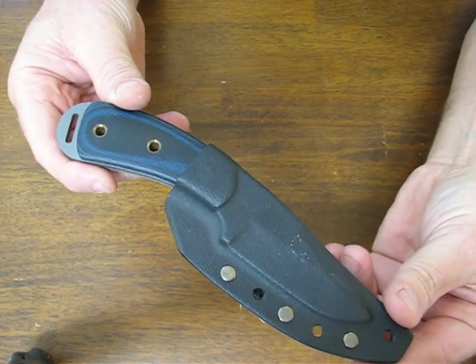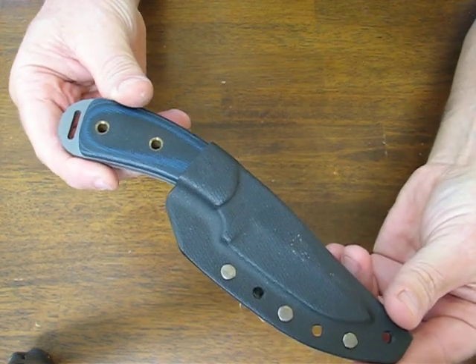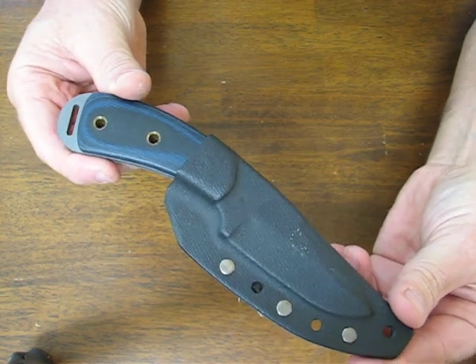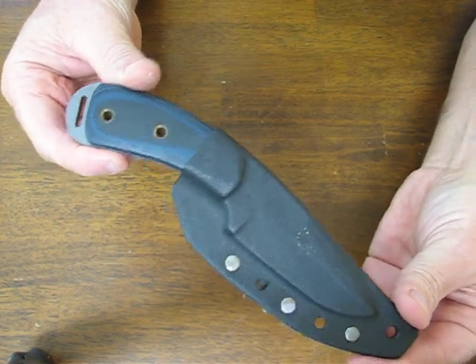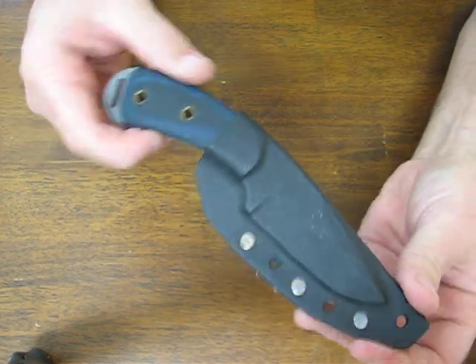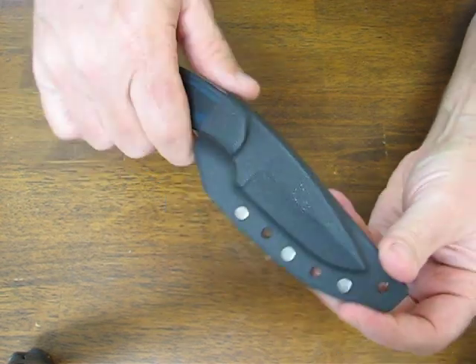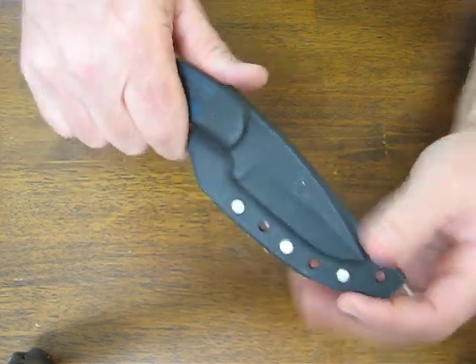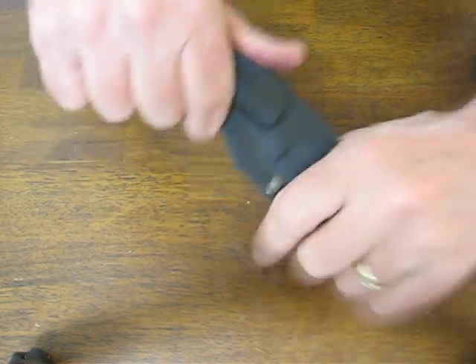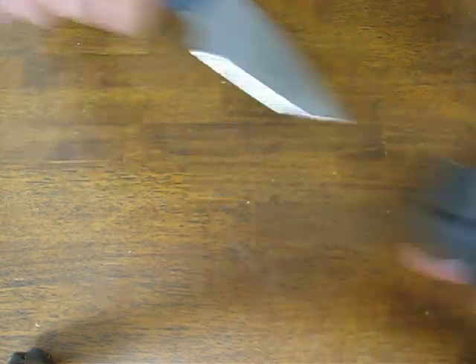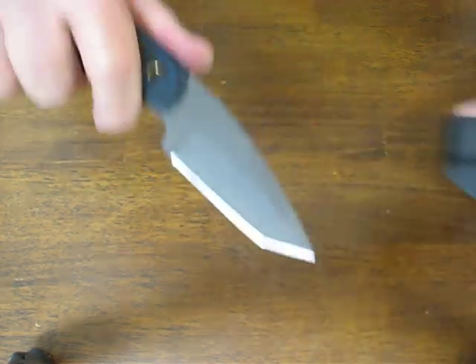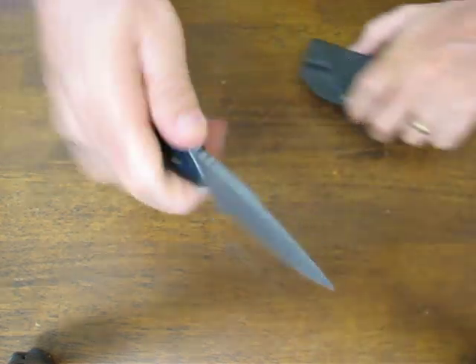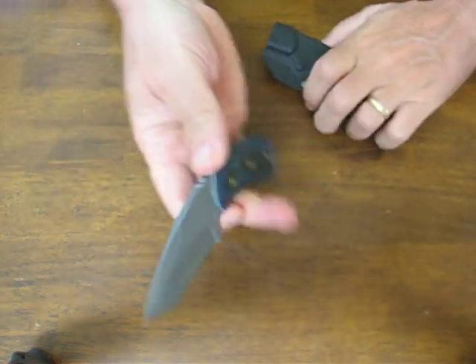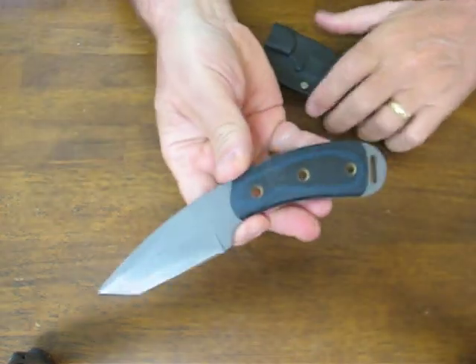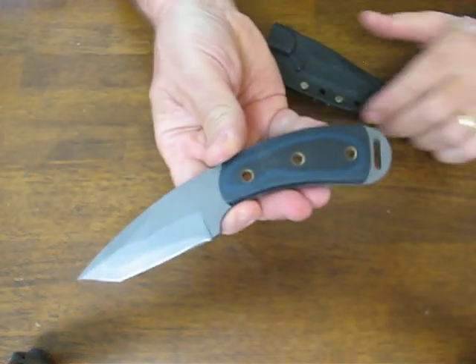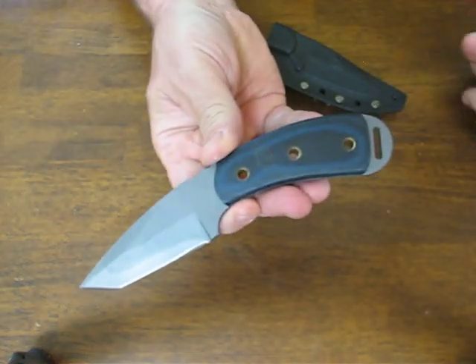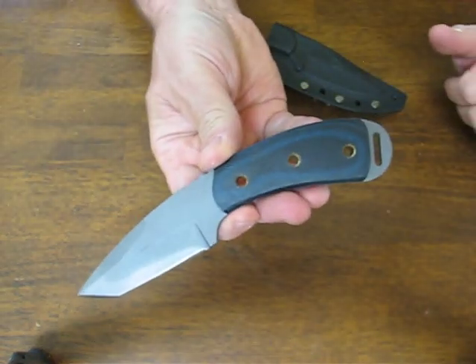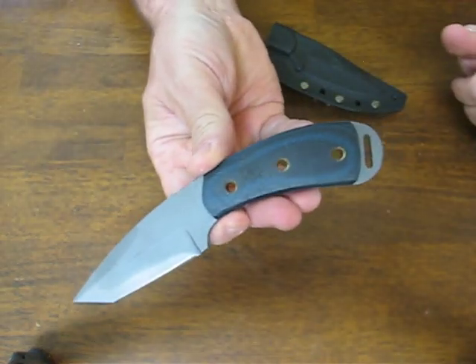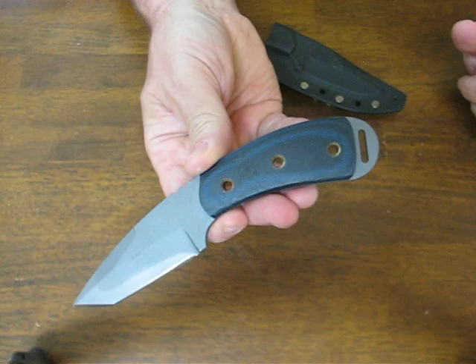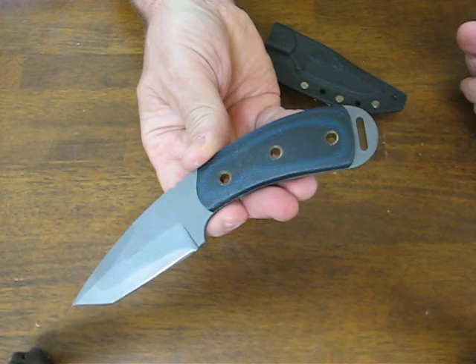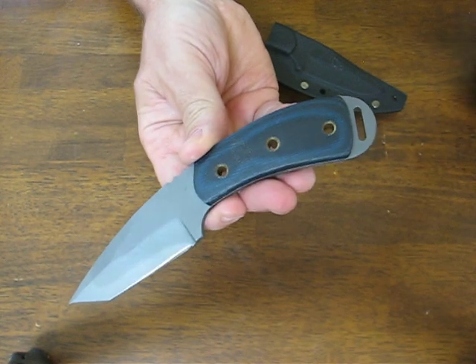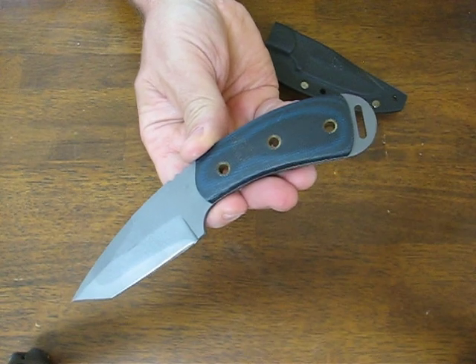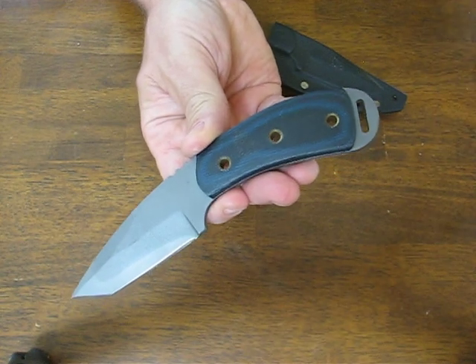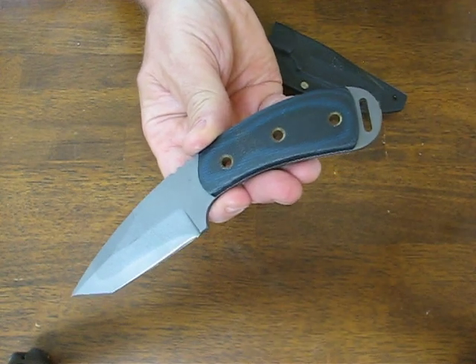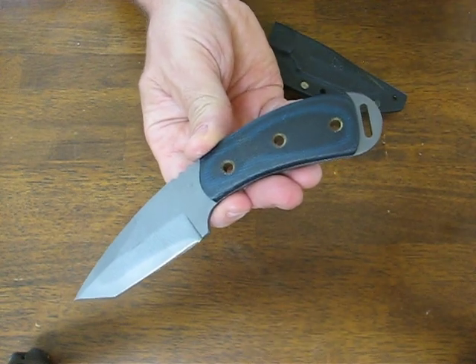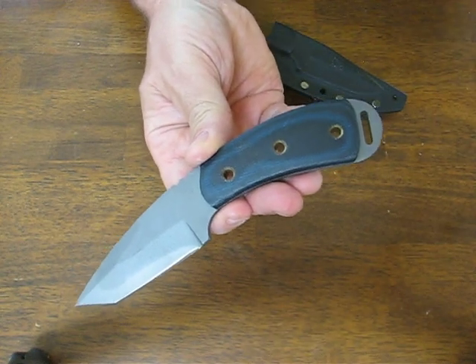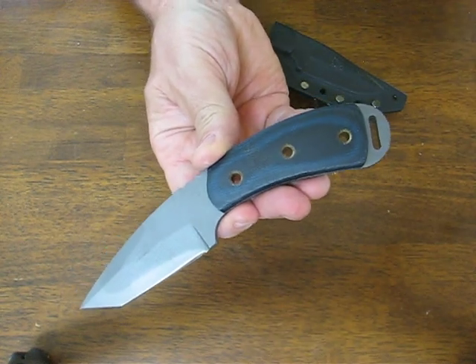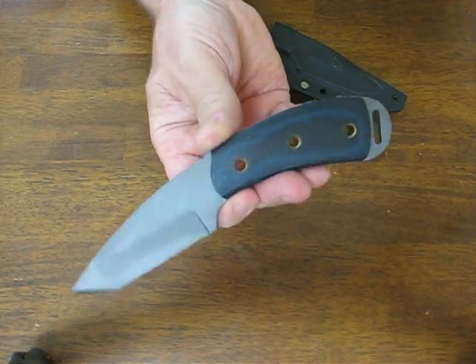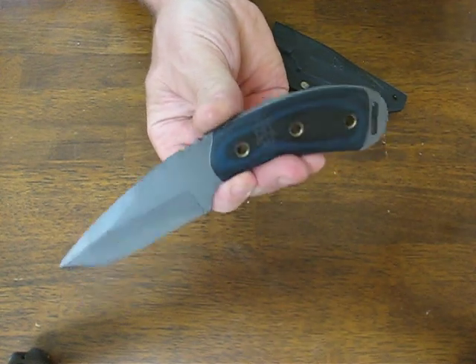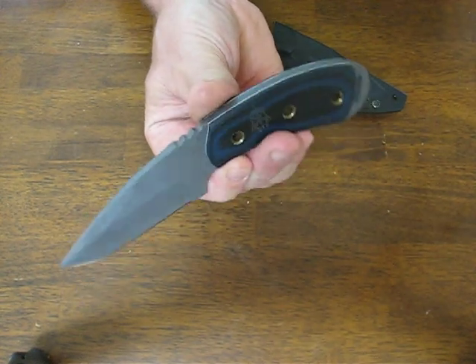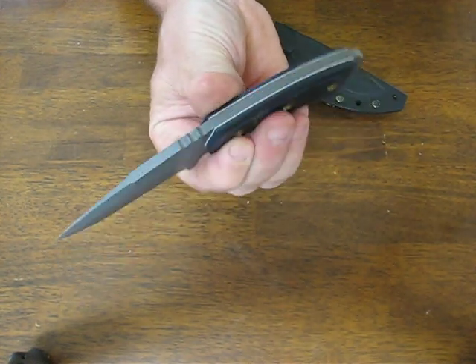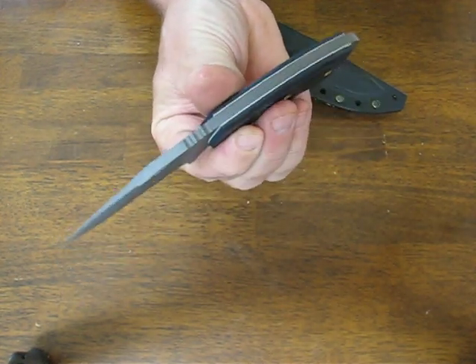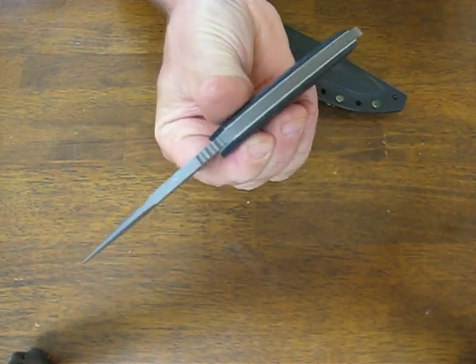Buy it now on osograndenives.com. We thank you for watching — please subscribe to our channel and stay tuned for more knife reviews.